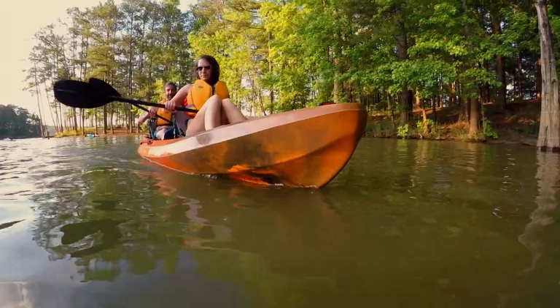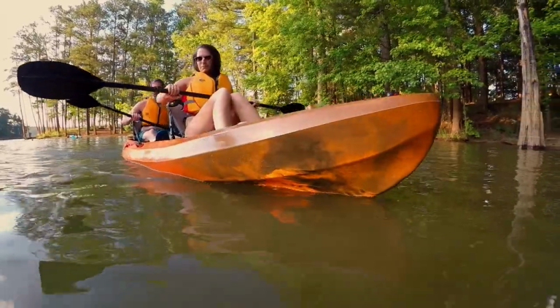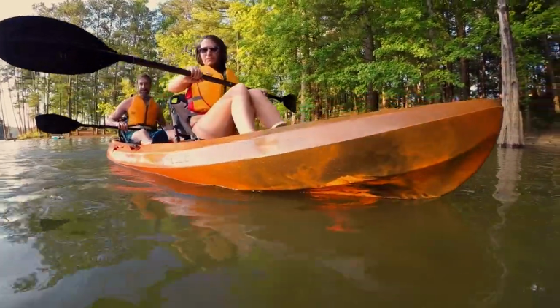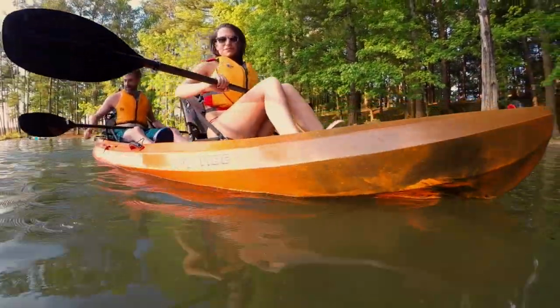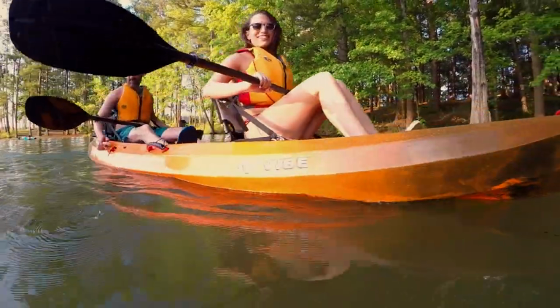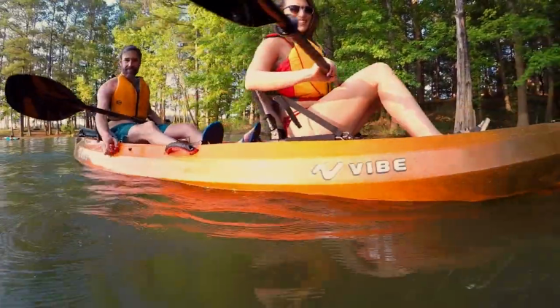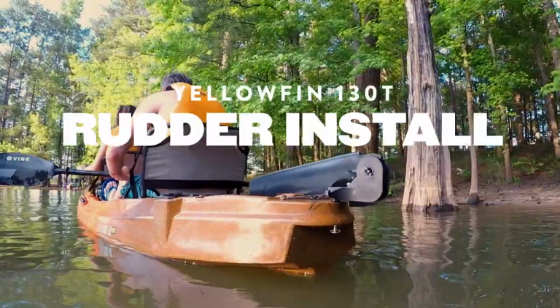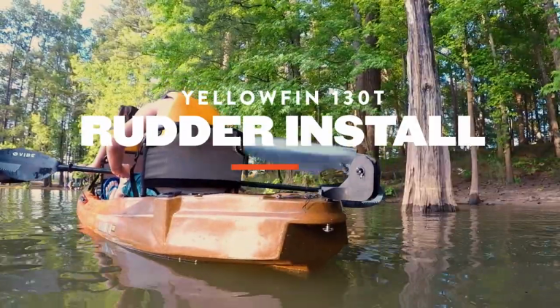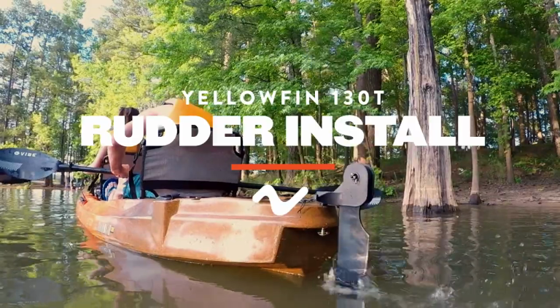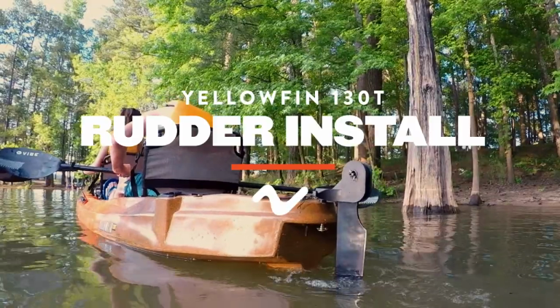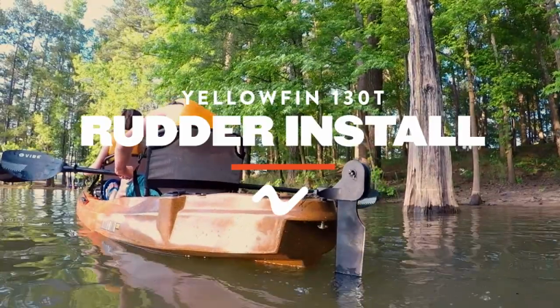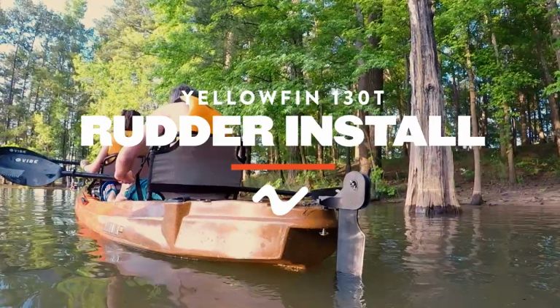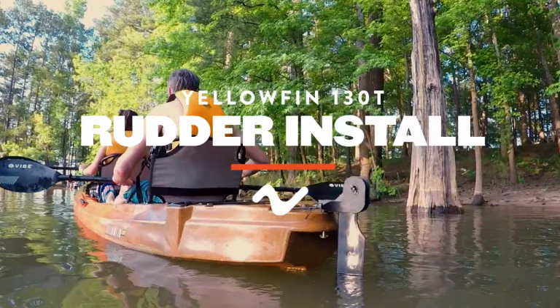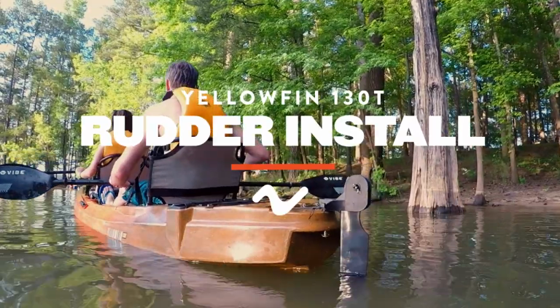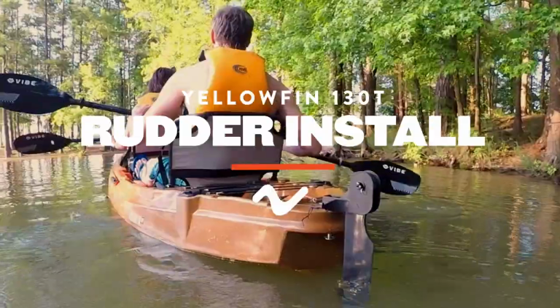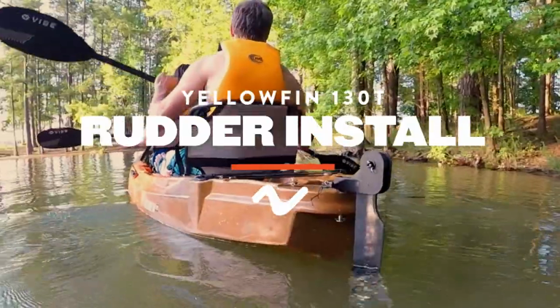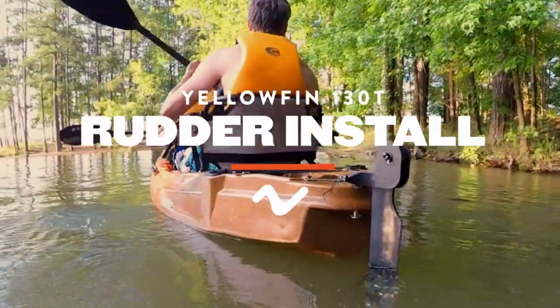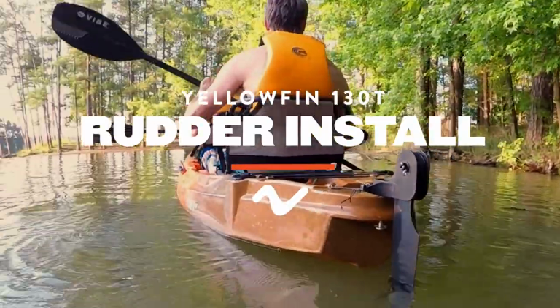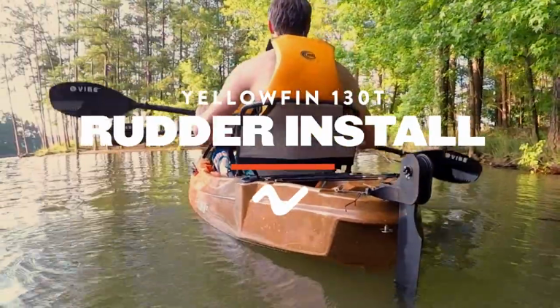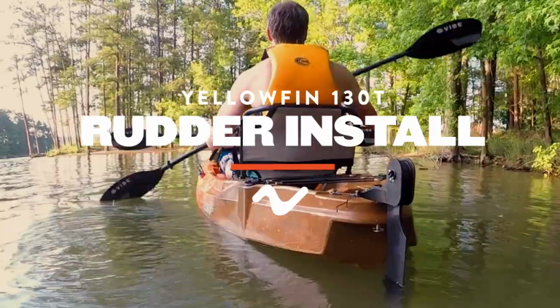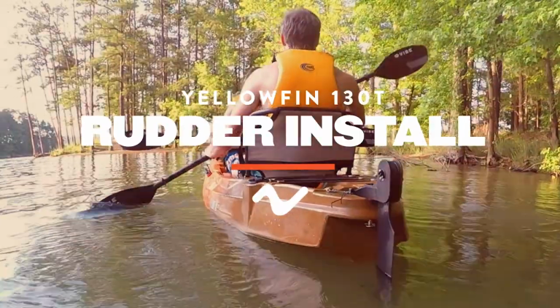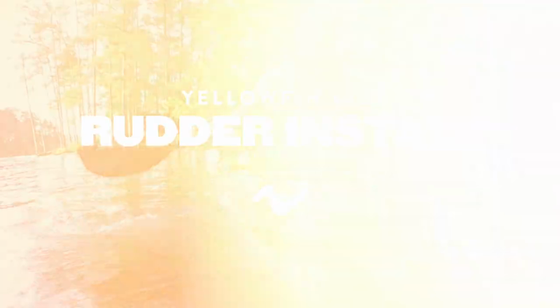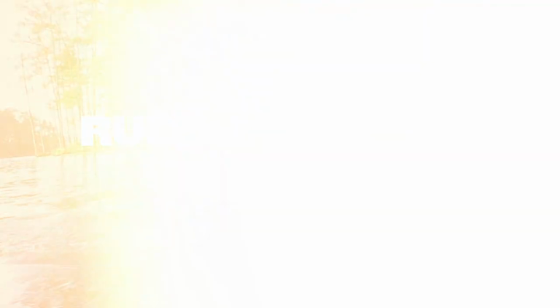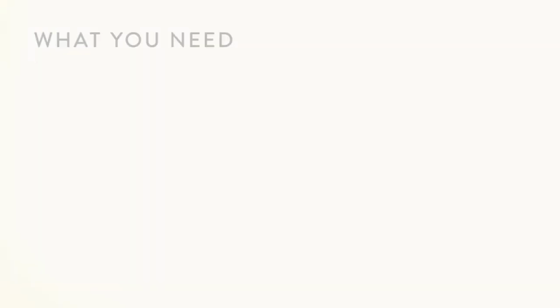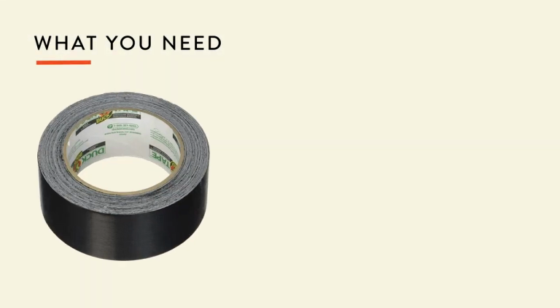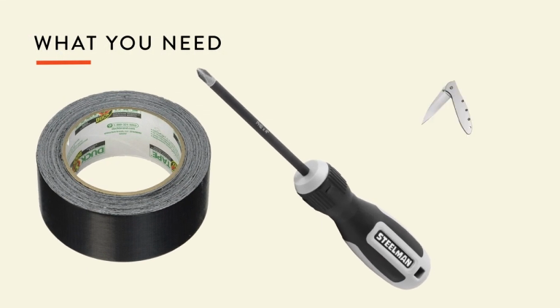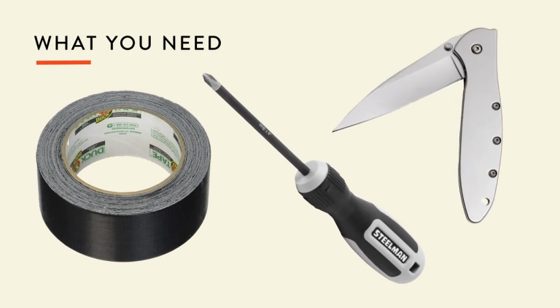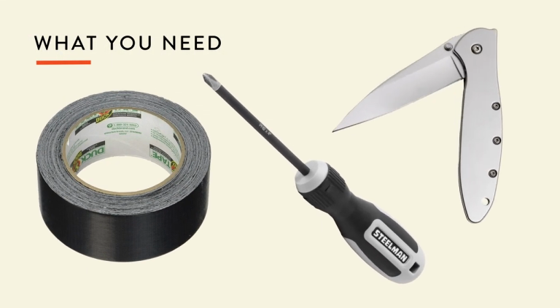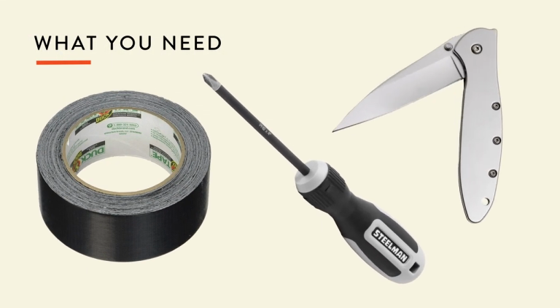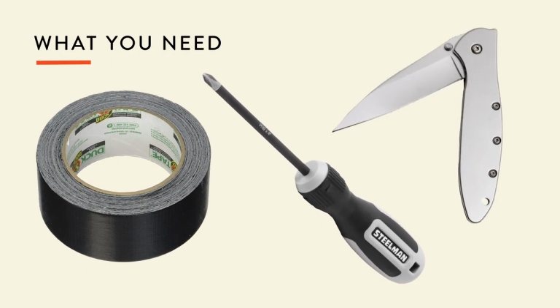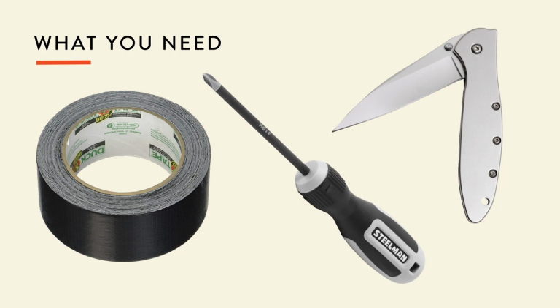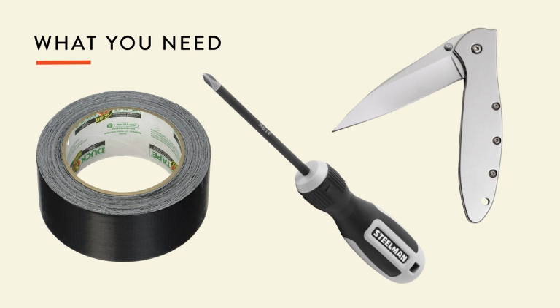One of the great things about the Yellowfin 130T is that it comes rudder ready. In this video, we're going to show you the installation process. What you need is some duct tape, a Phillips head screwdriver, and a blade of some type.